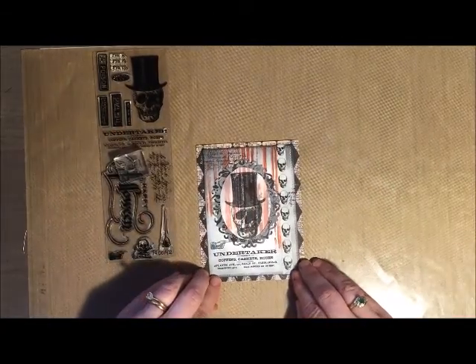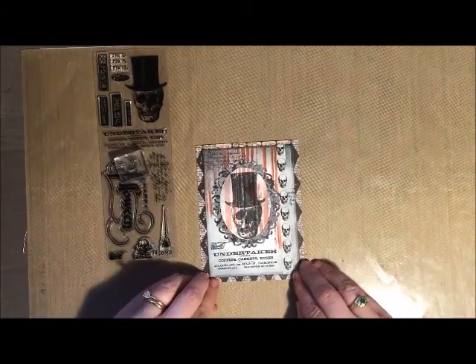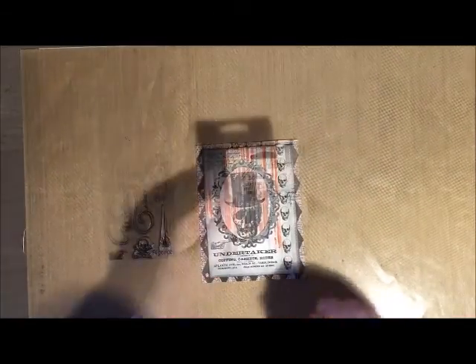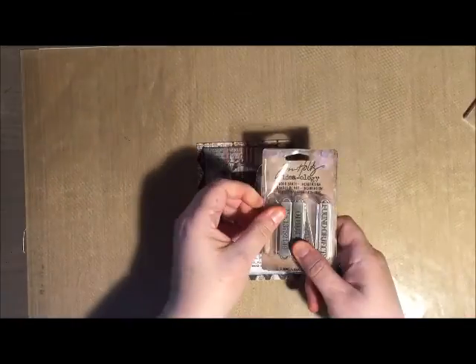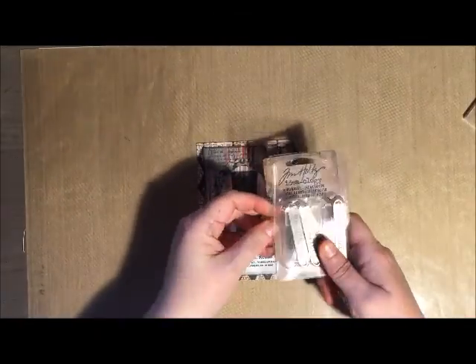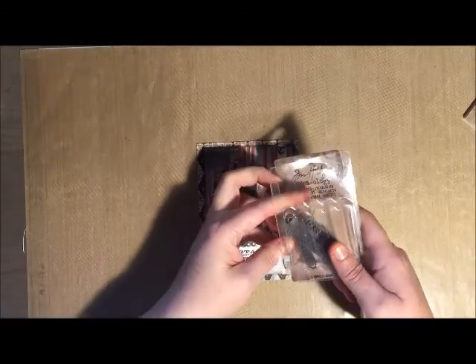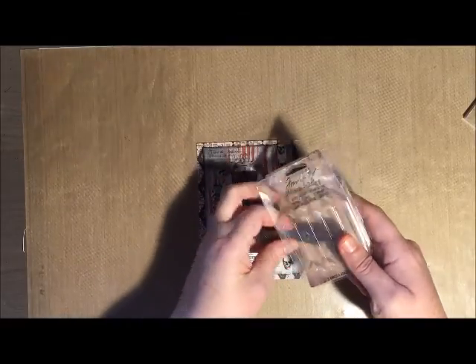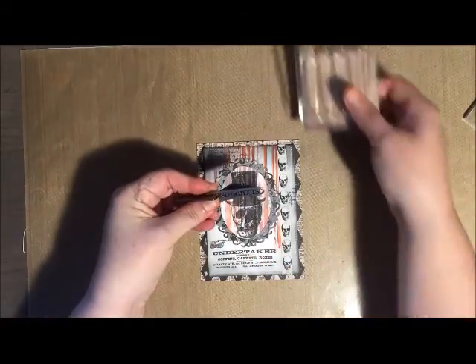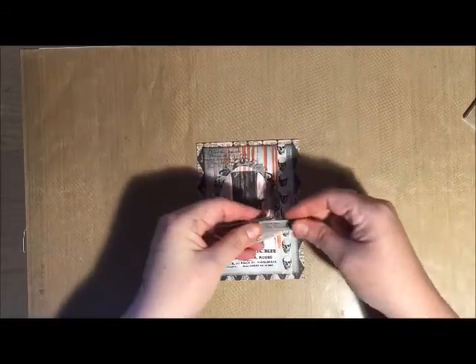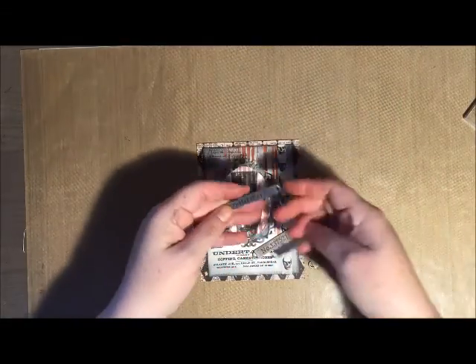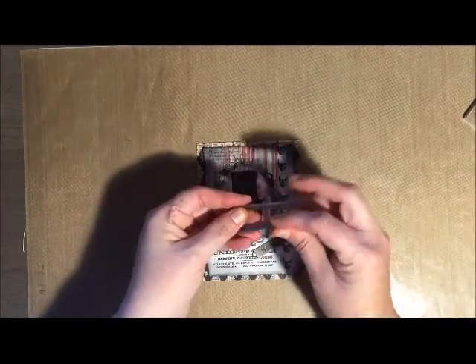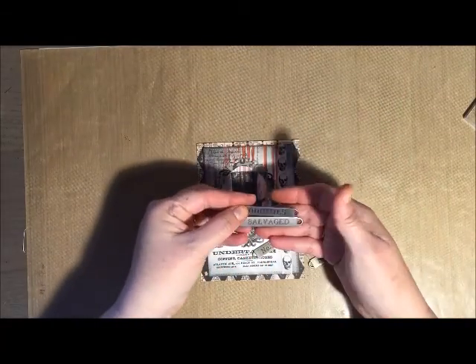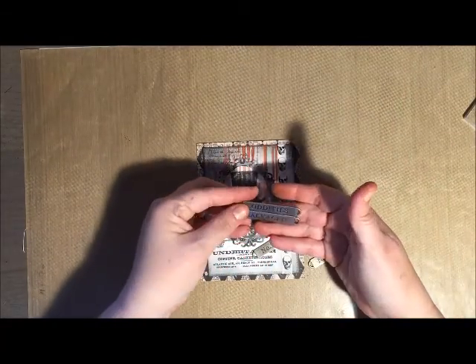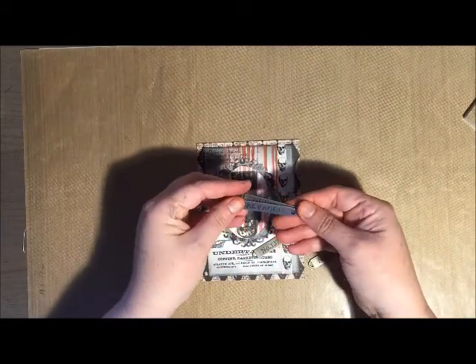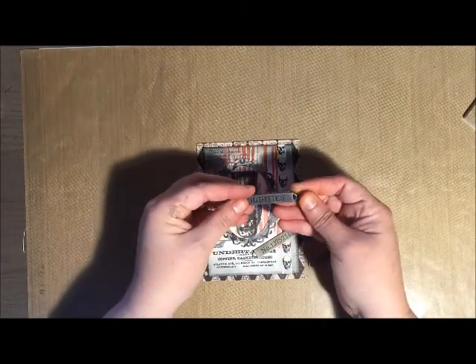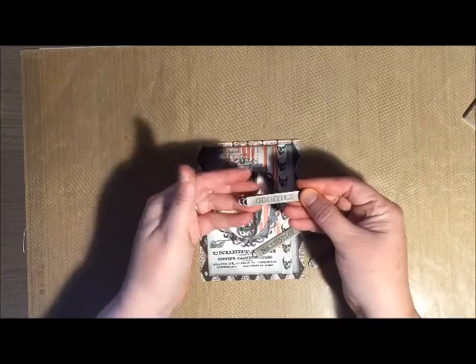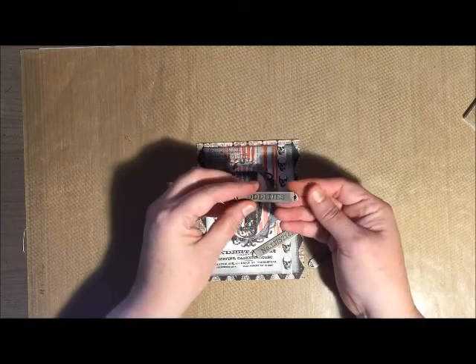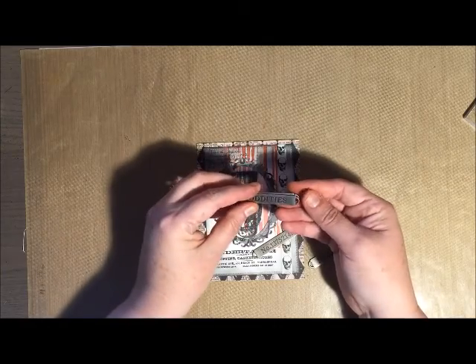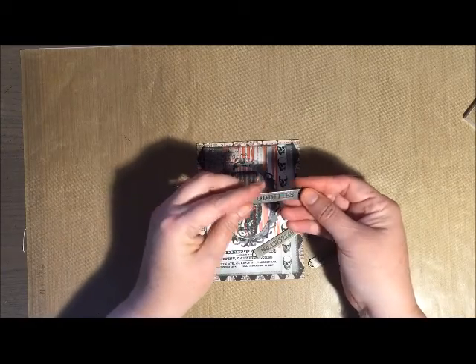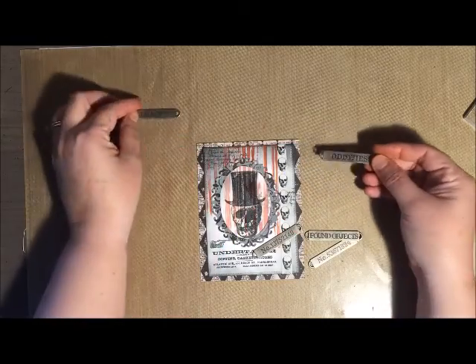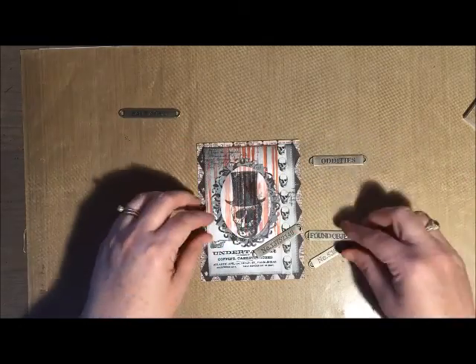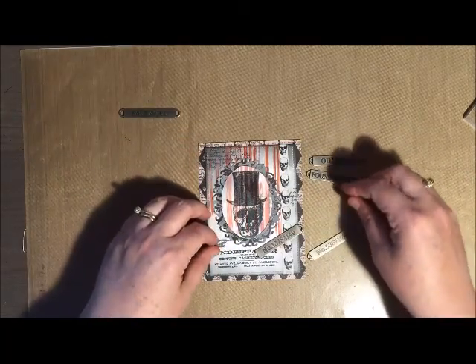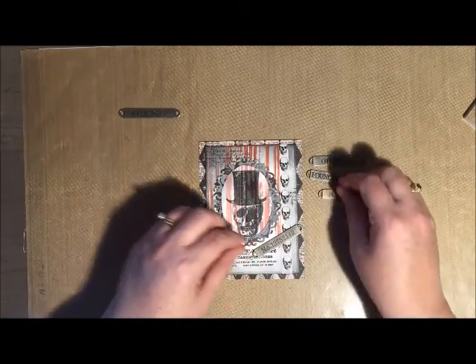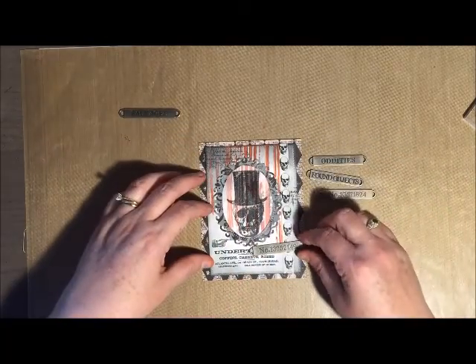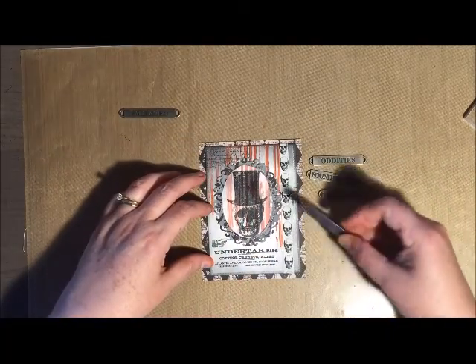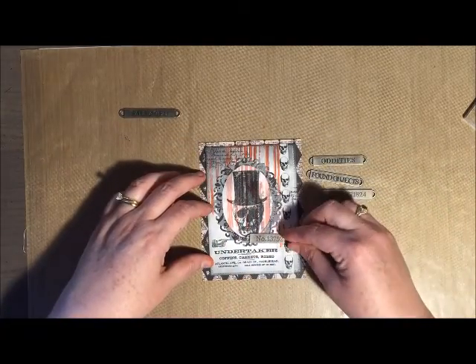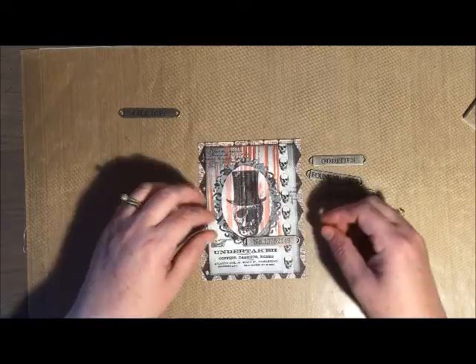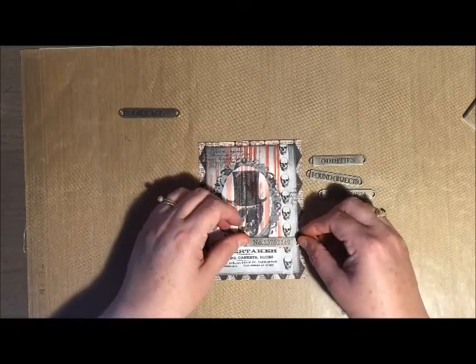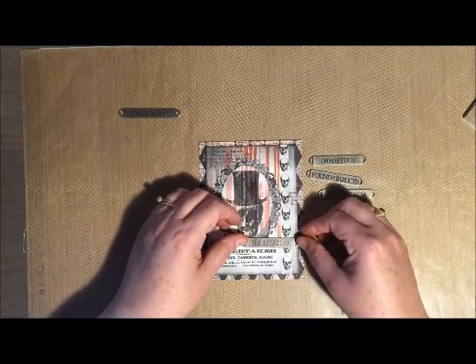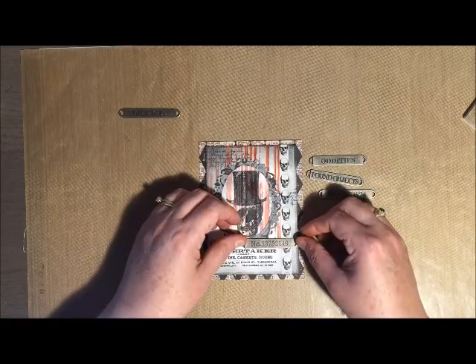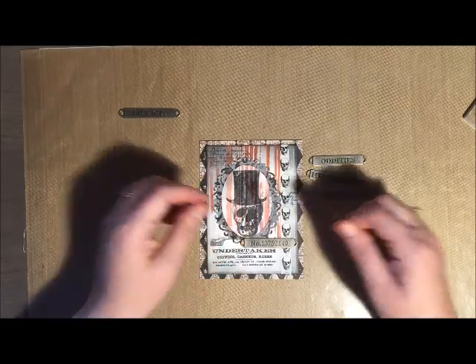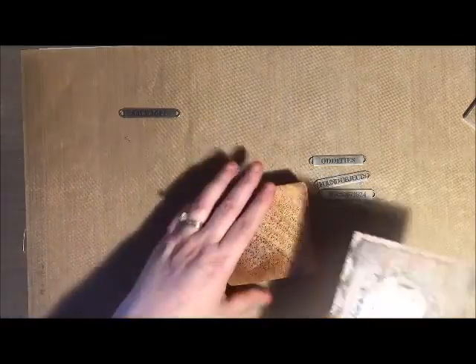I really like Tim's paper stacks — not only is it really good quality paper but it's double-sided as well. The images not only work great for Halloween but they're going to work for other projects and other occasions as well.